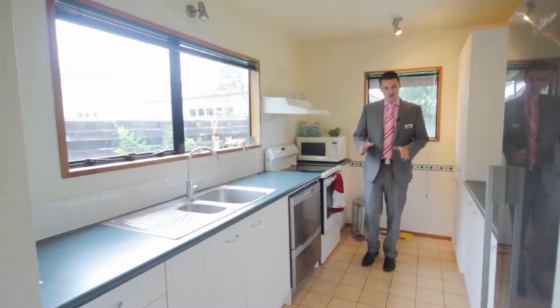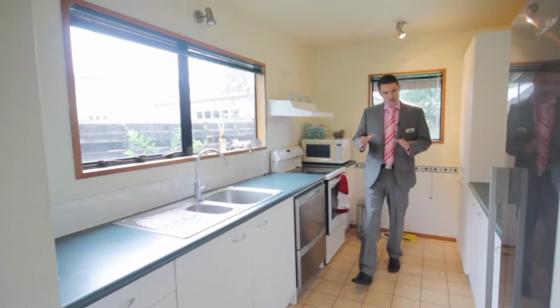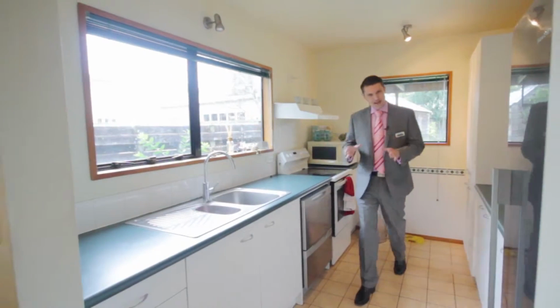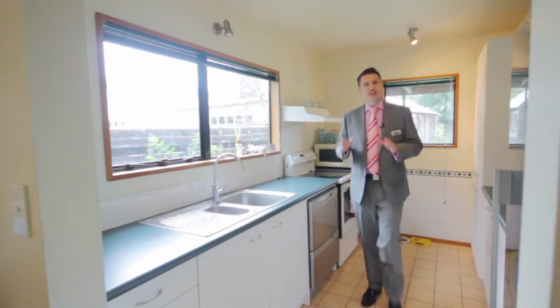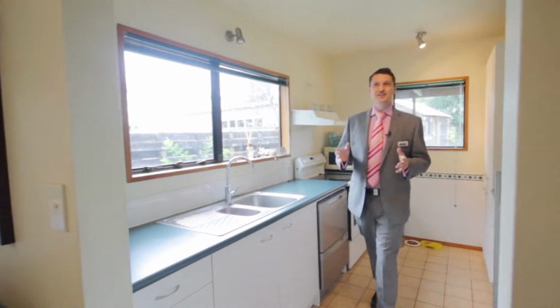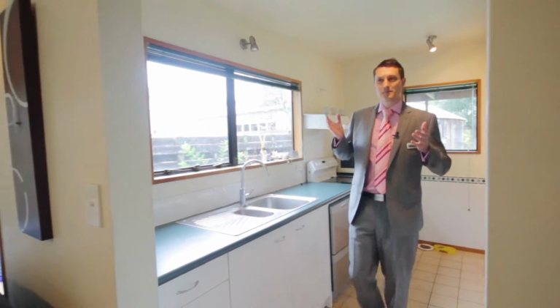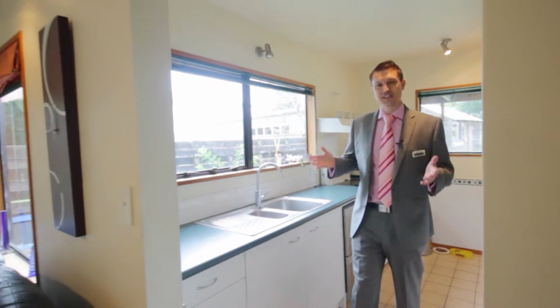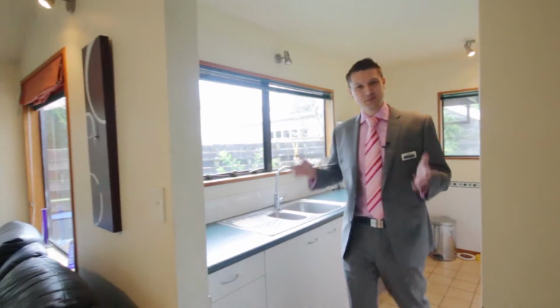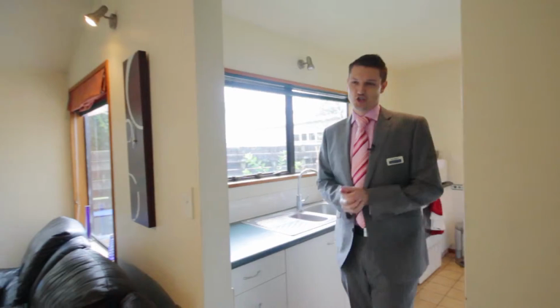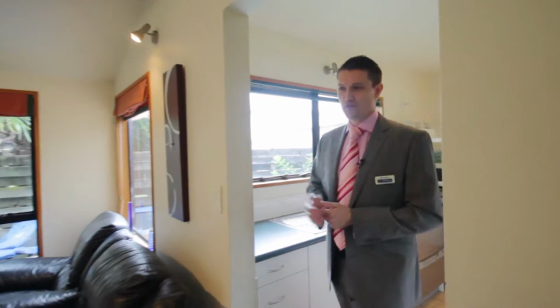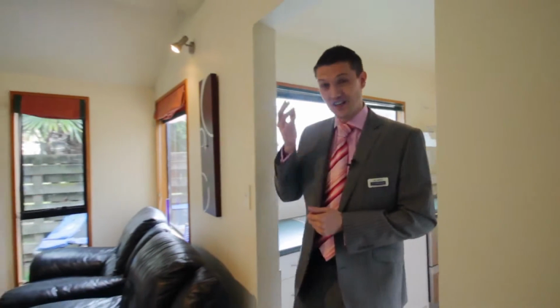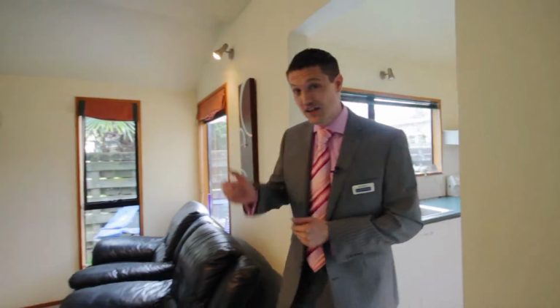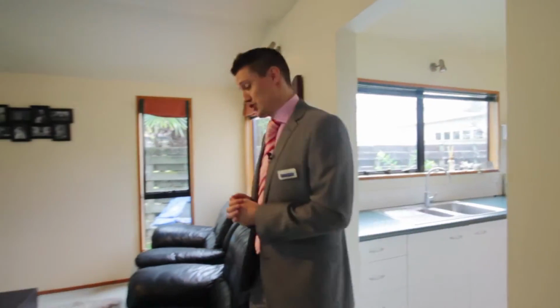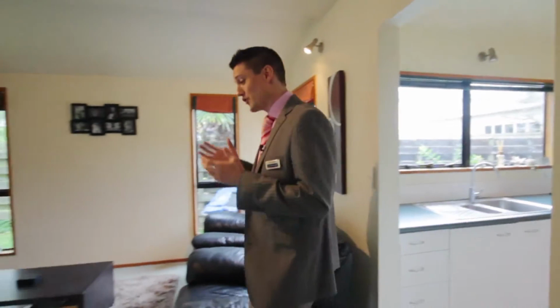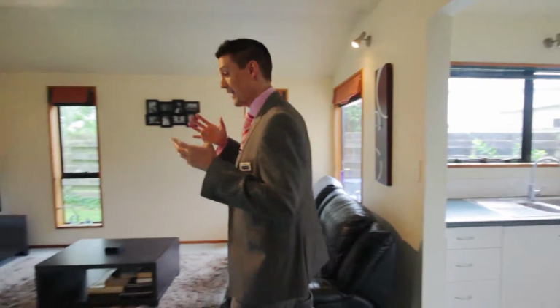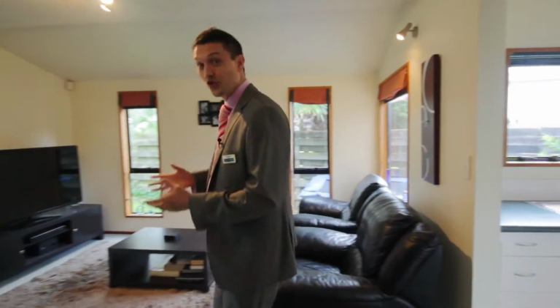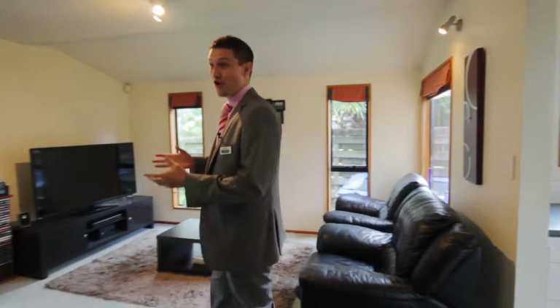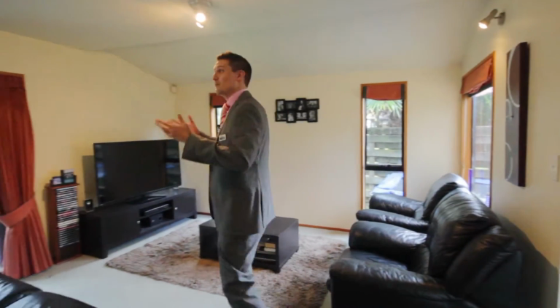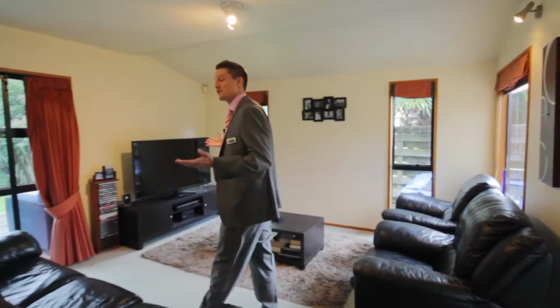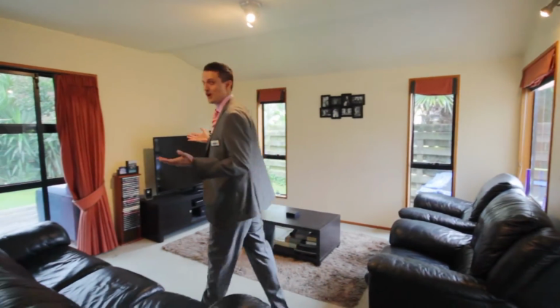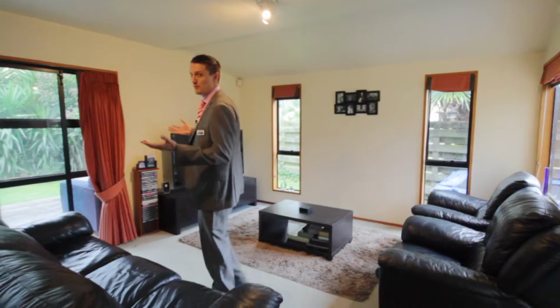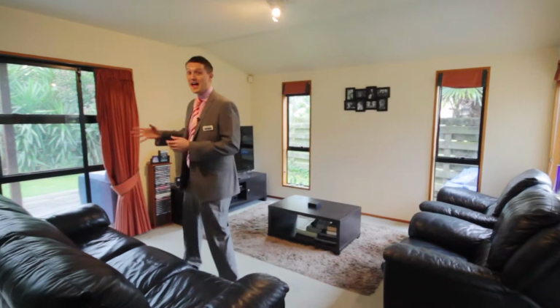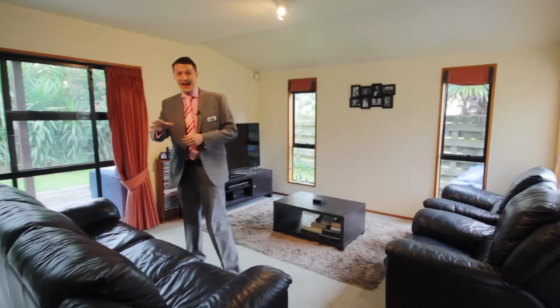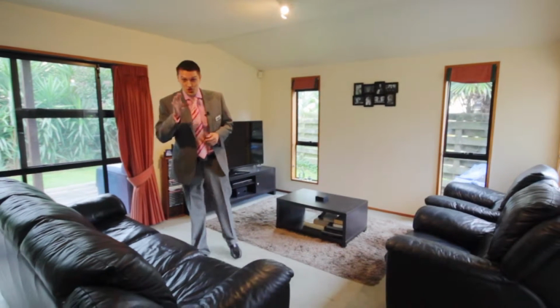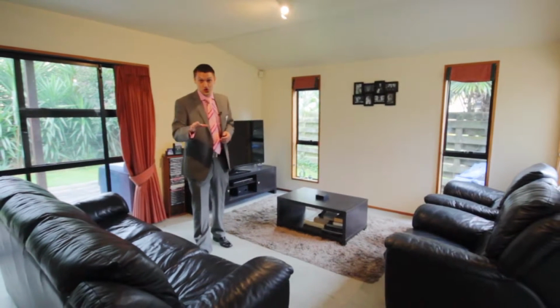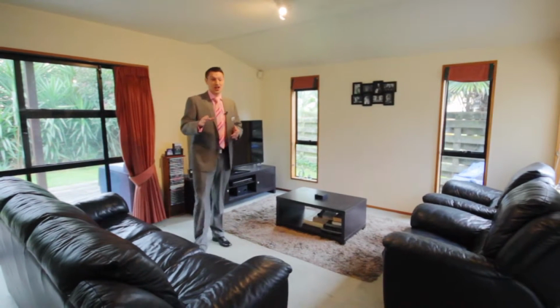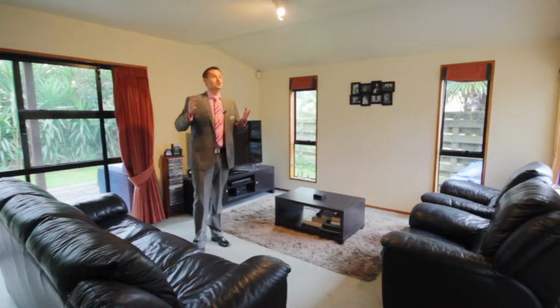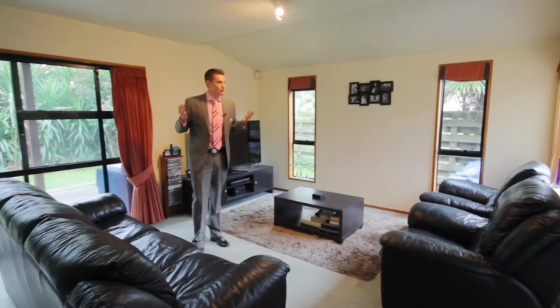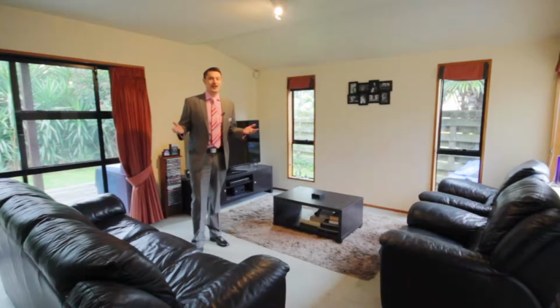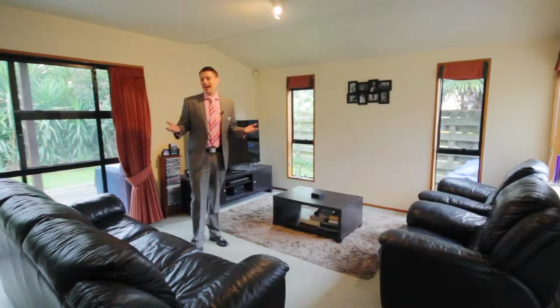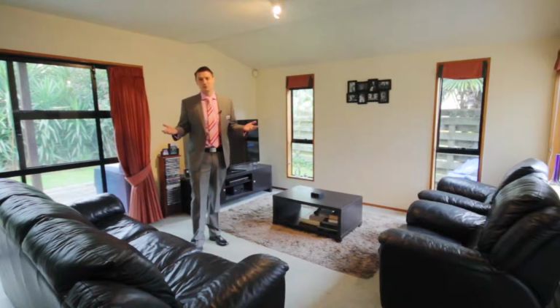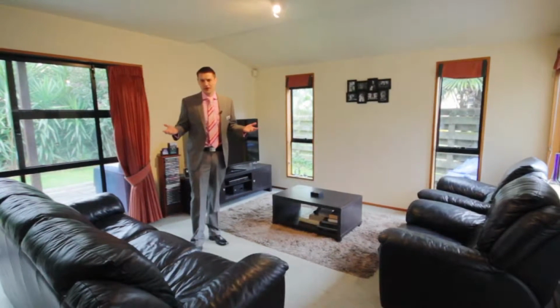This property's best feature is its unmitigated potential. You've got an outstanding location, an affordable price compared to the surrounding properties, and, should you choose, an opportunity to renovate and add even more value.